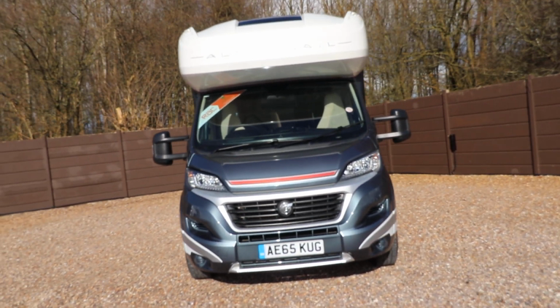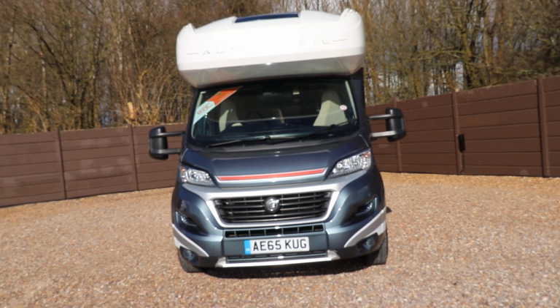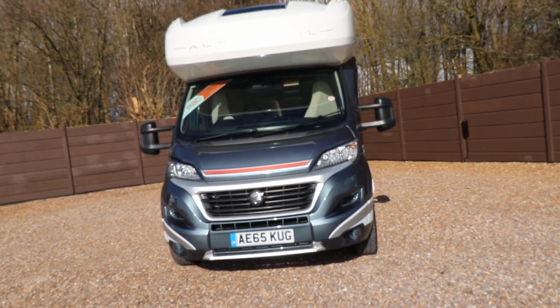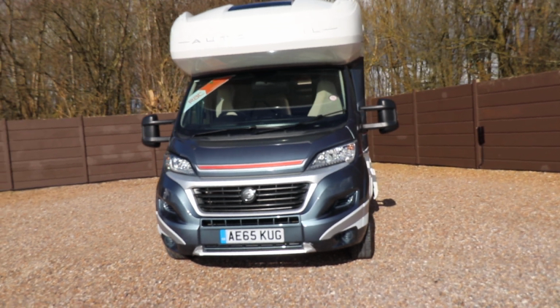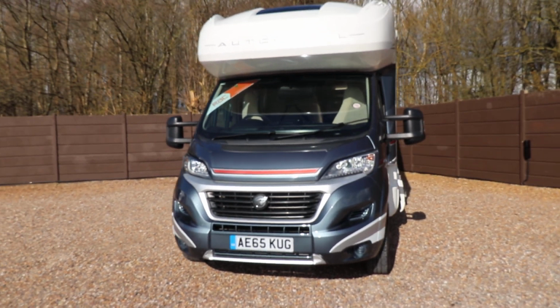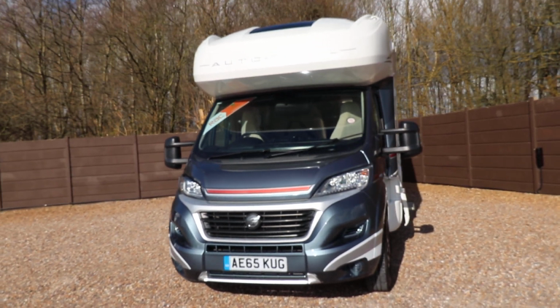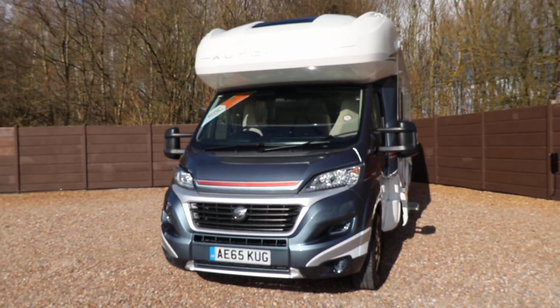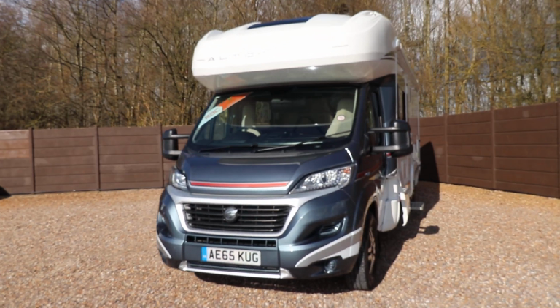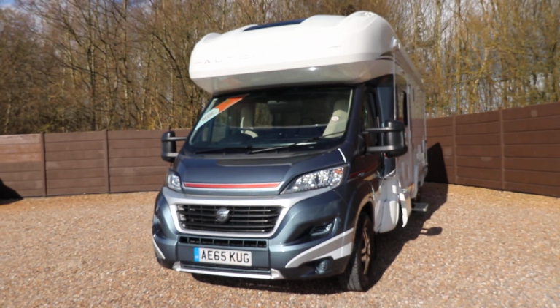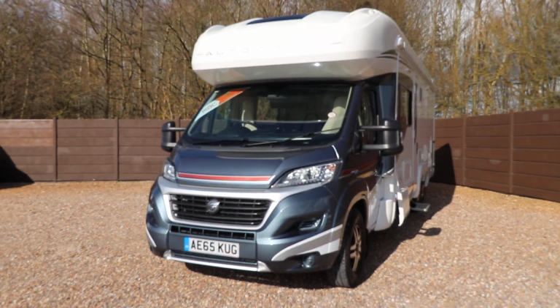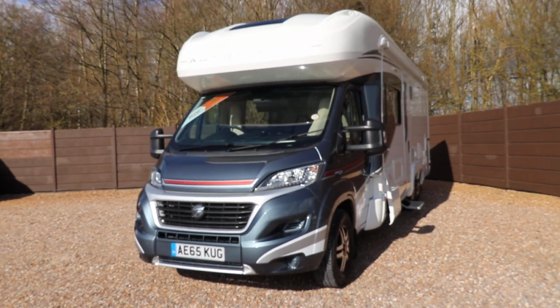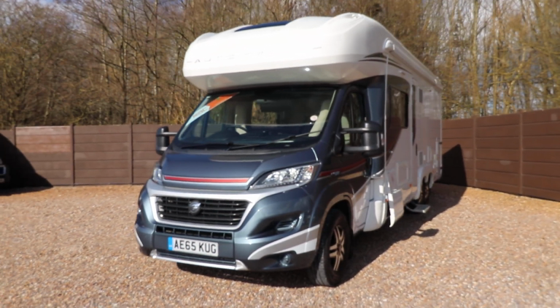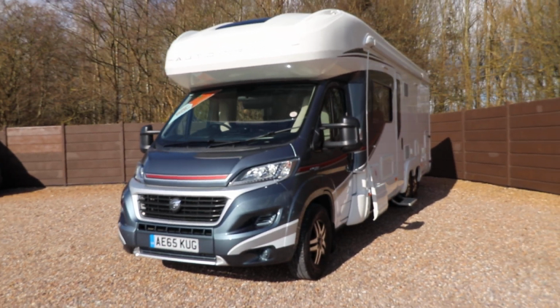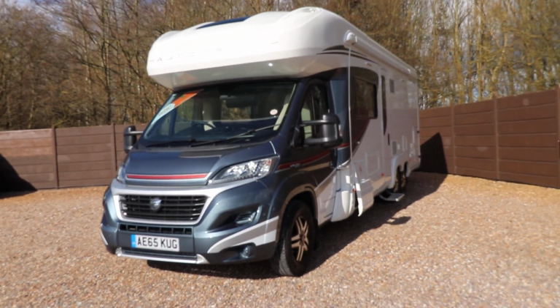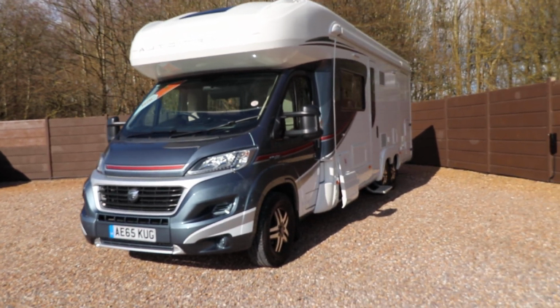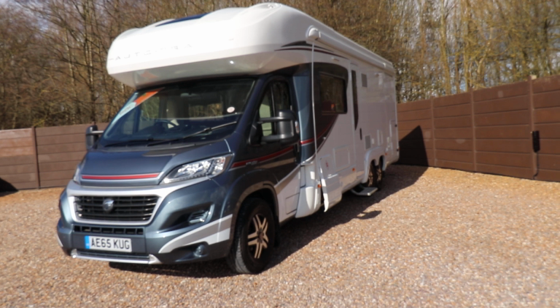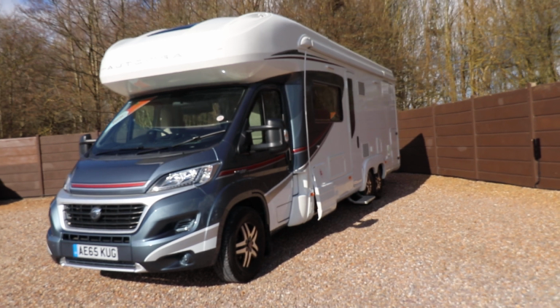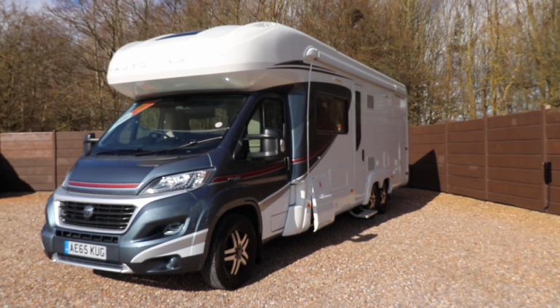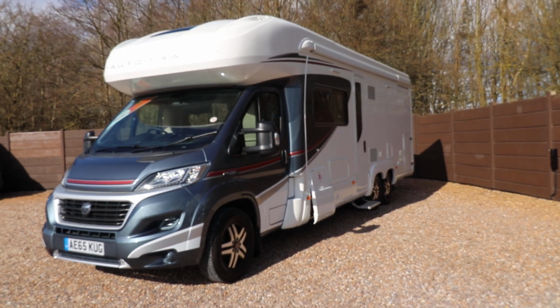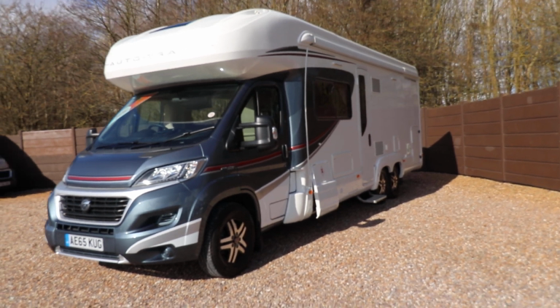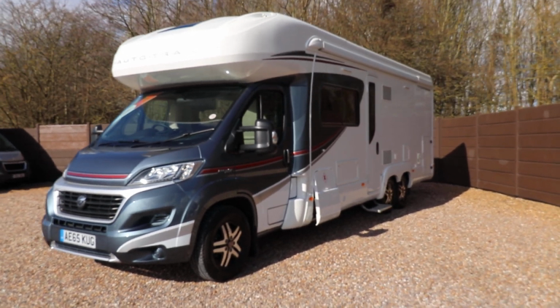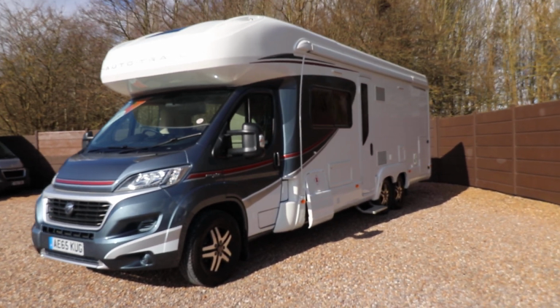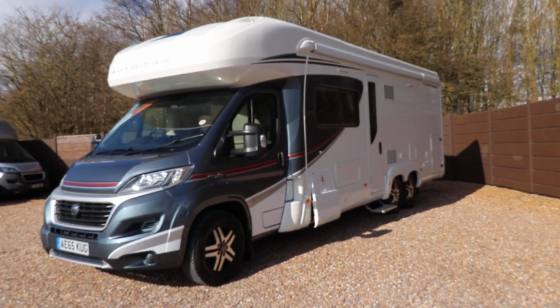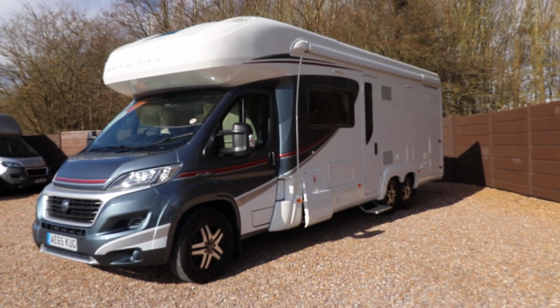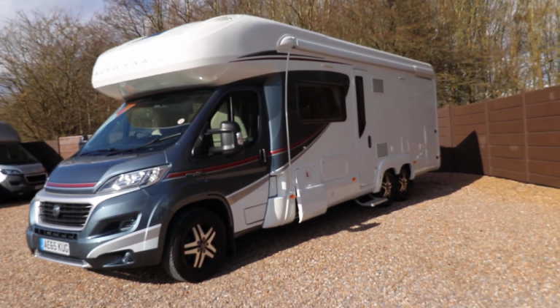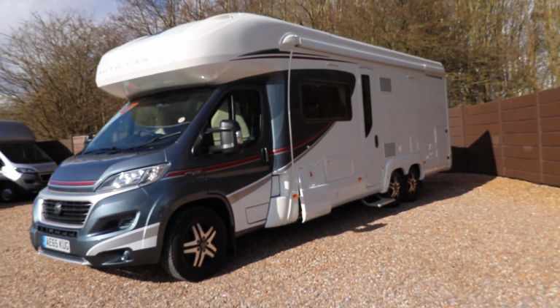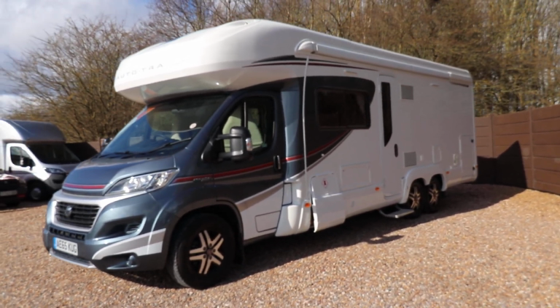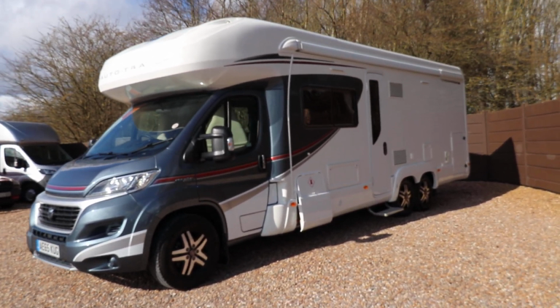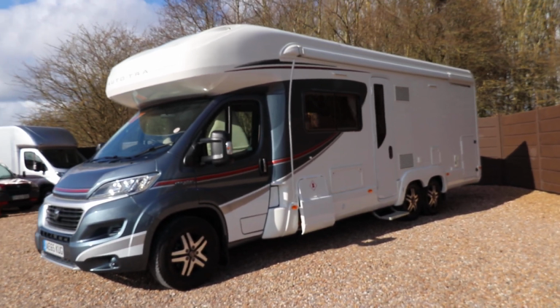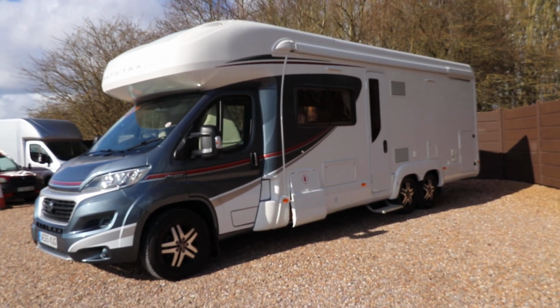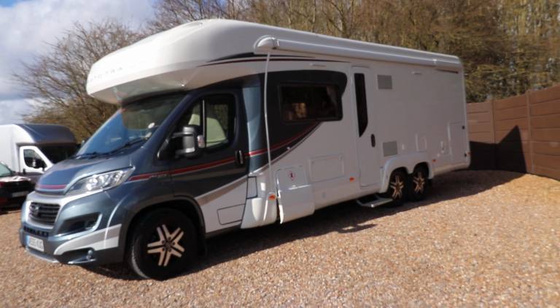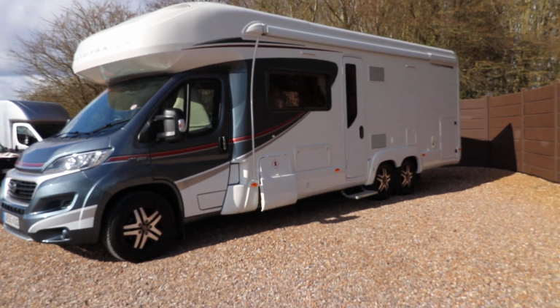As you can see it's a 2015 model. They've already got a nice recessed awning — it comes as standard on these. They've also got a reversing camera on the rear of the motorhome.